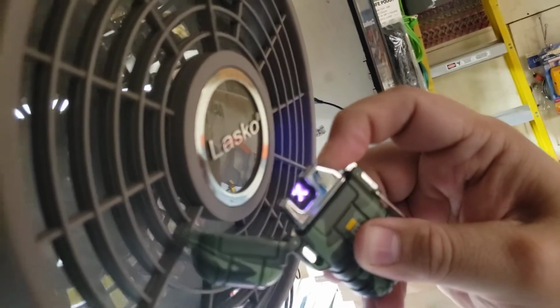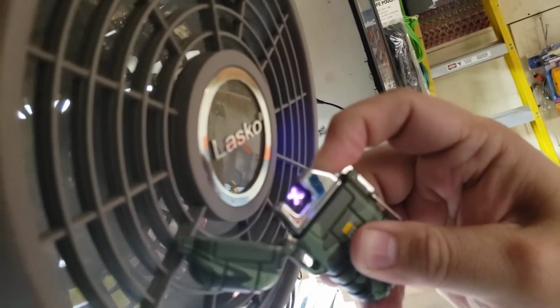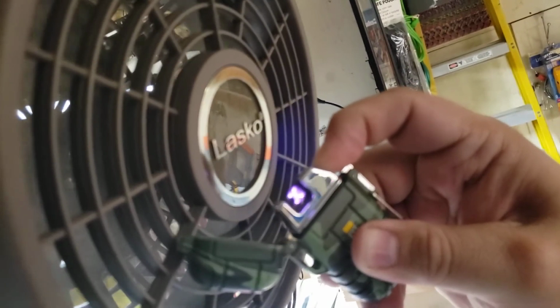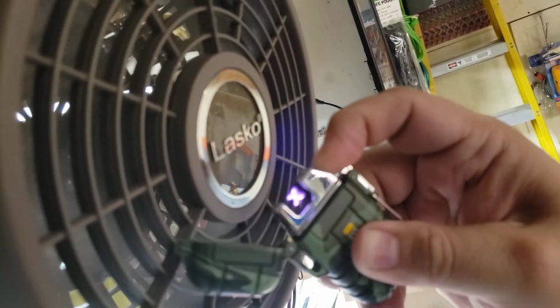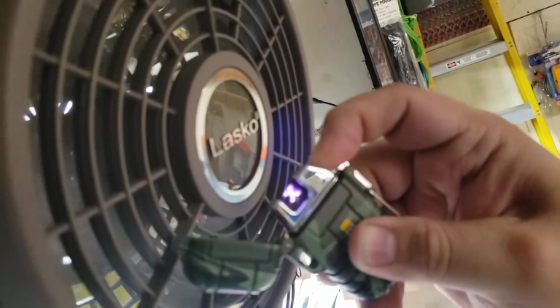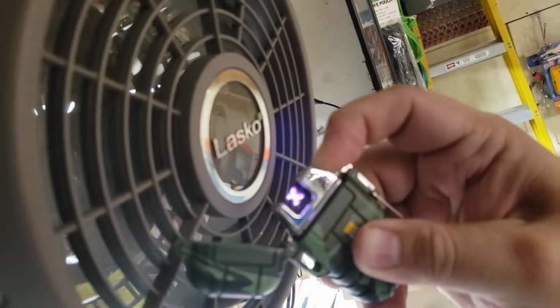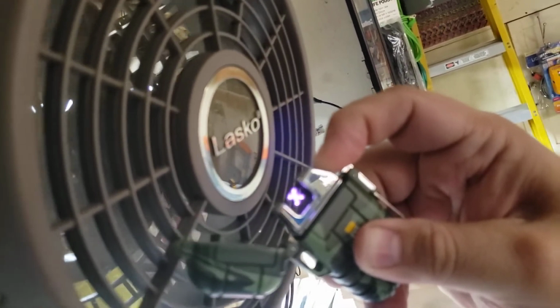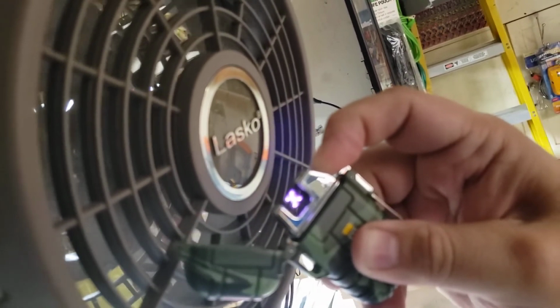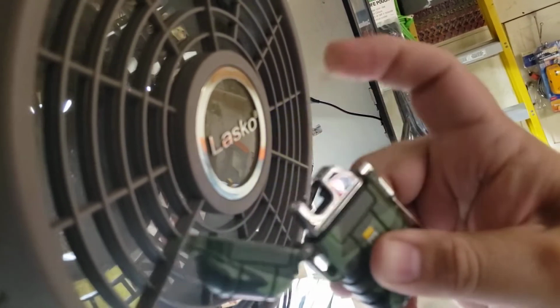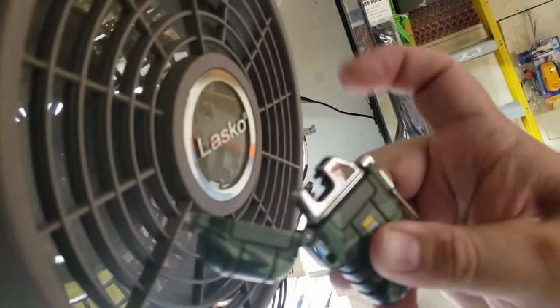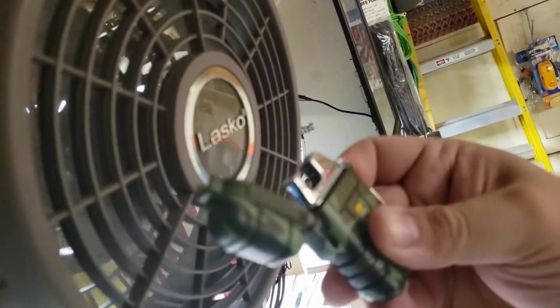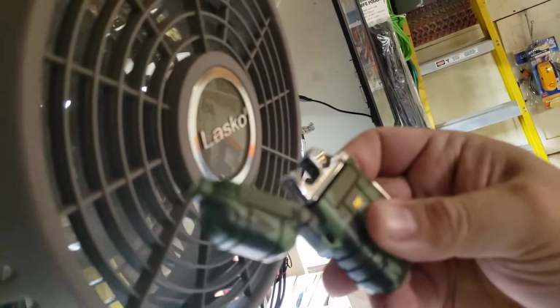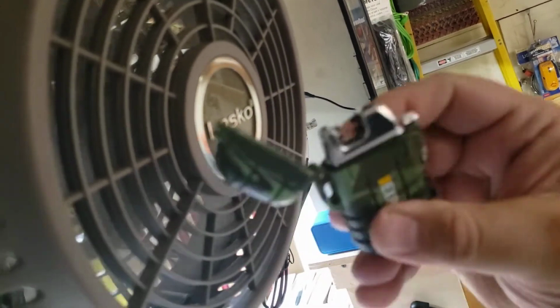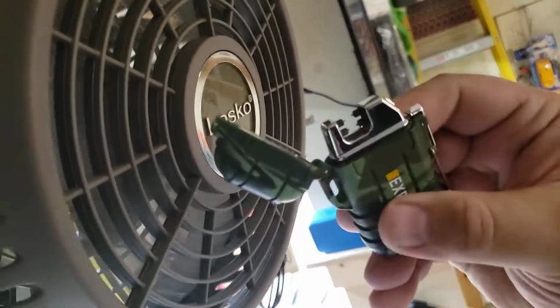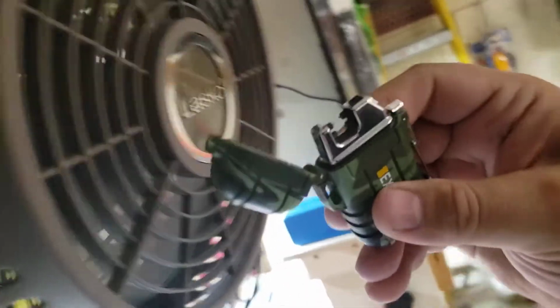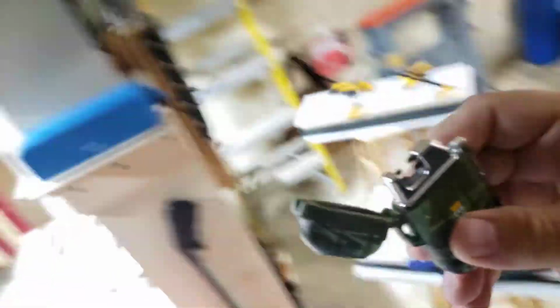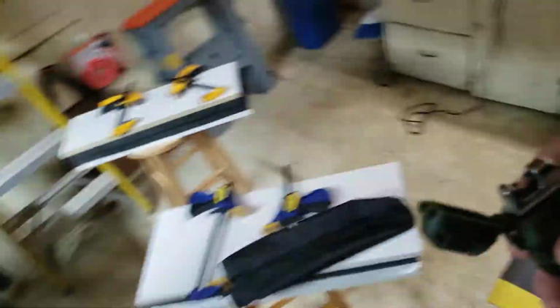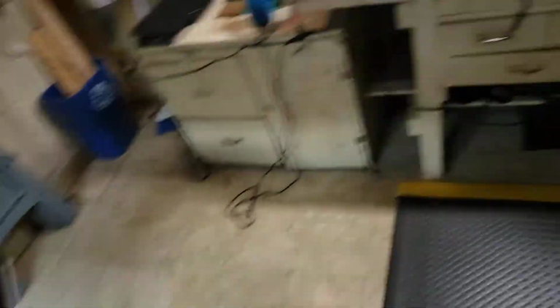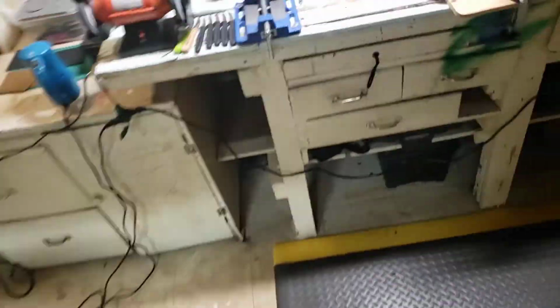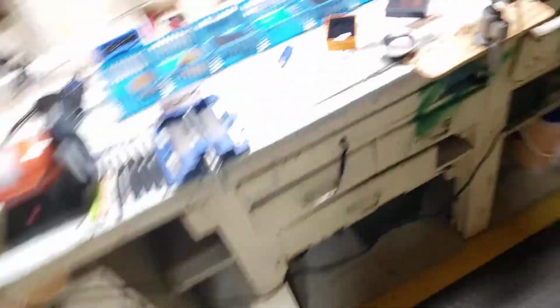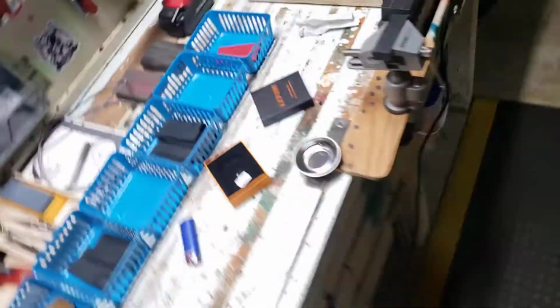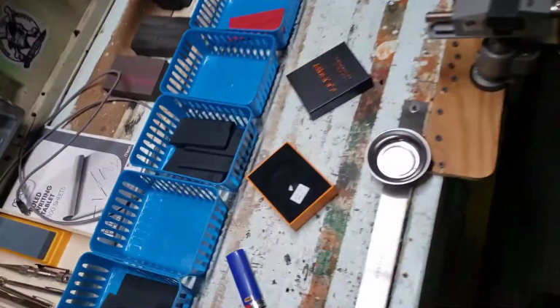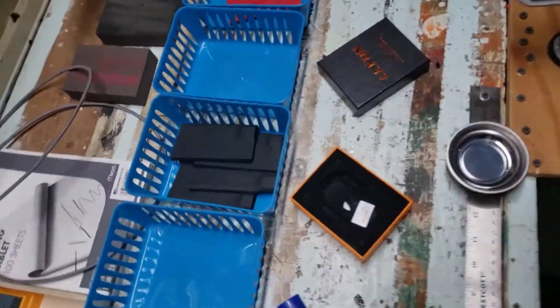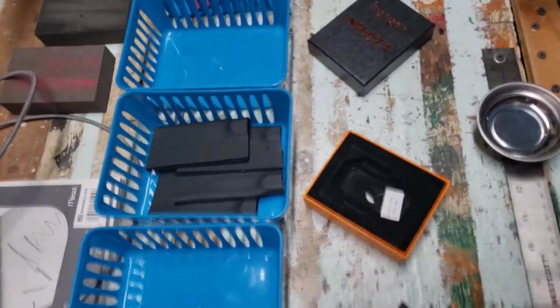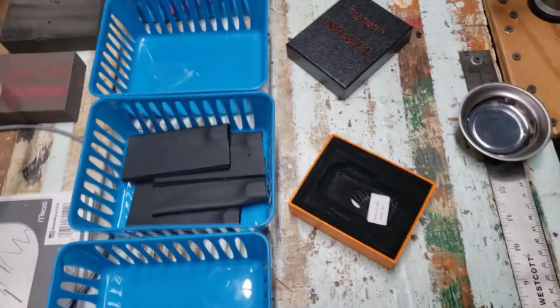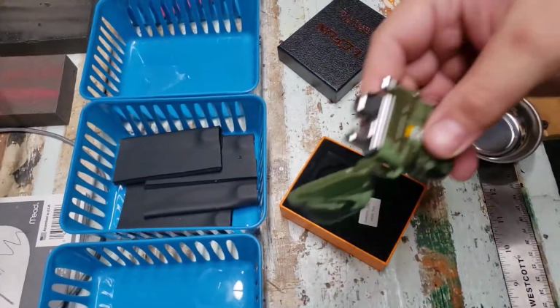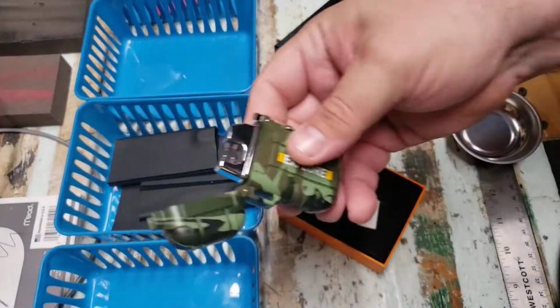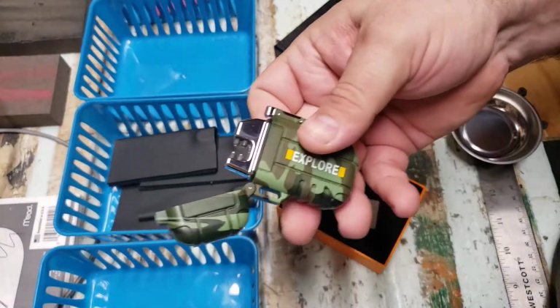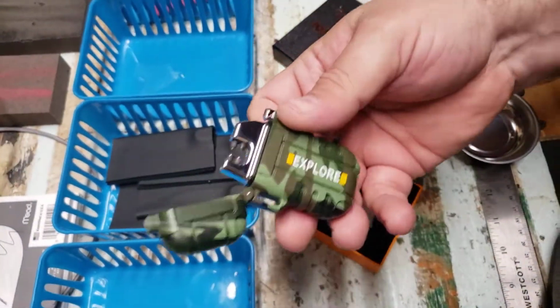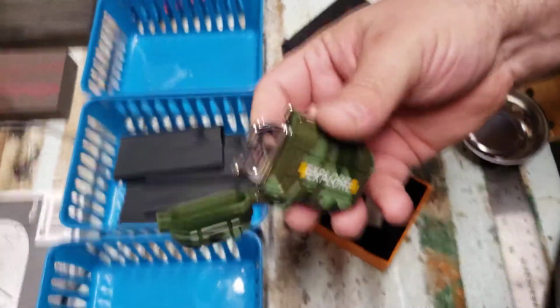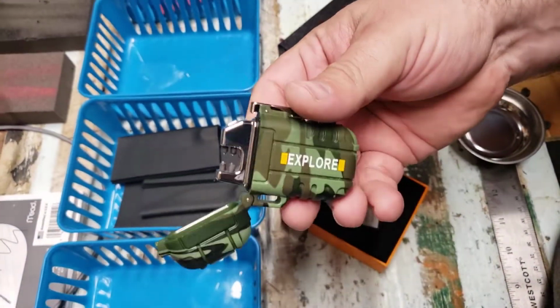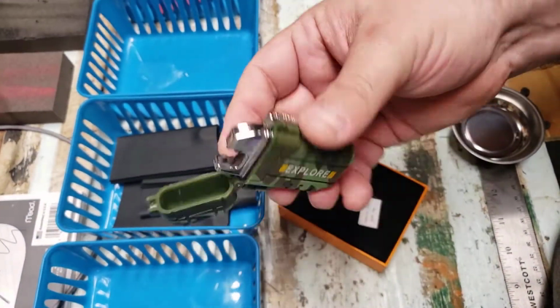Unaffected by the wind at all. Look at how powerful that is. This is the Explorer plasma lighter that we sell.